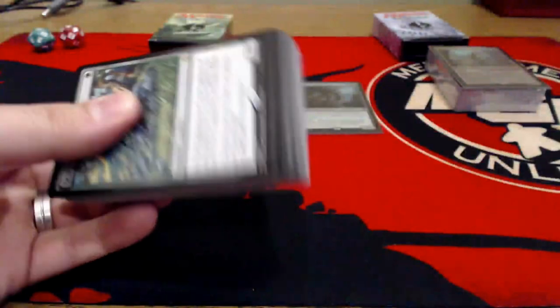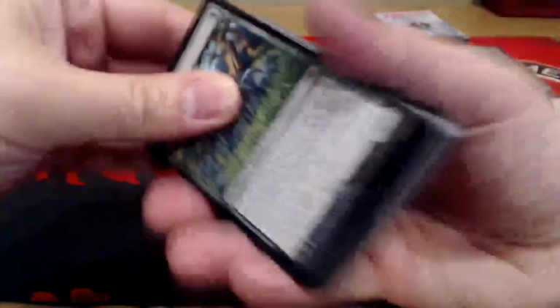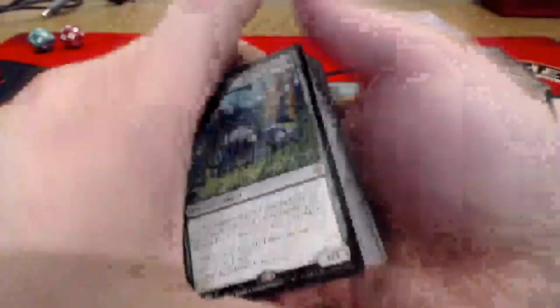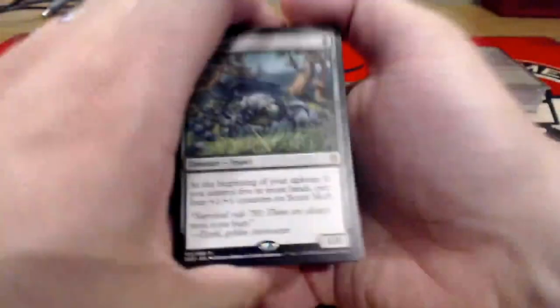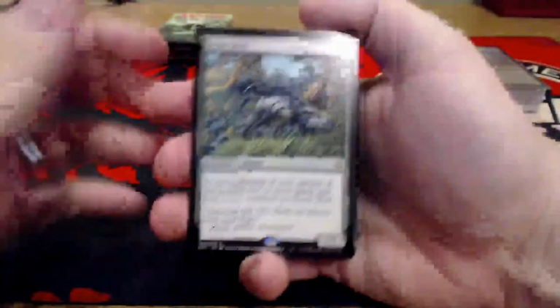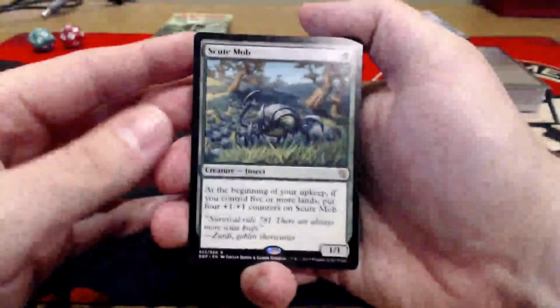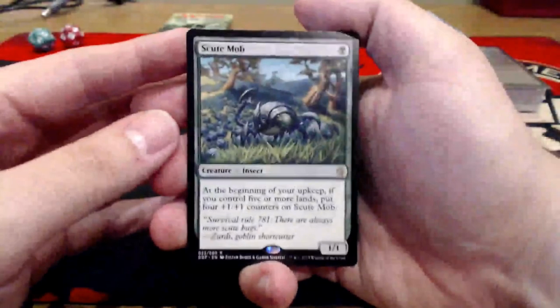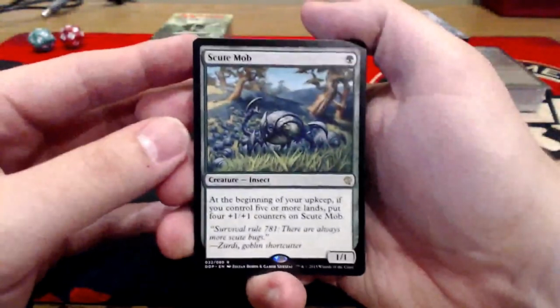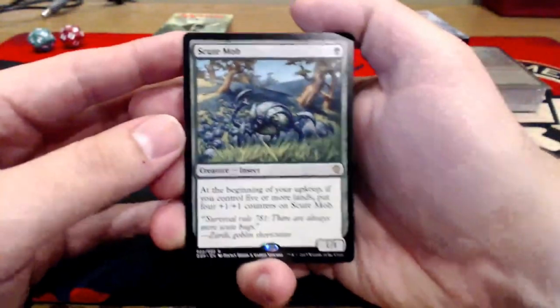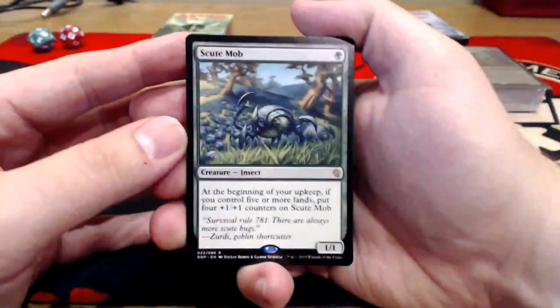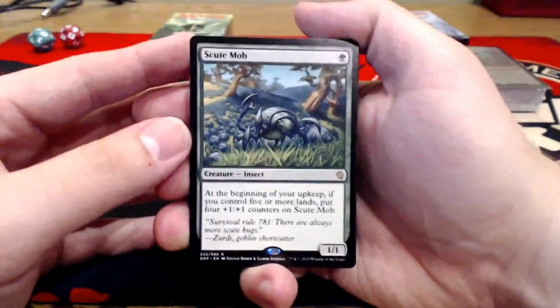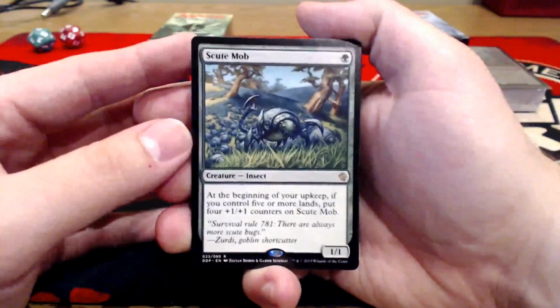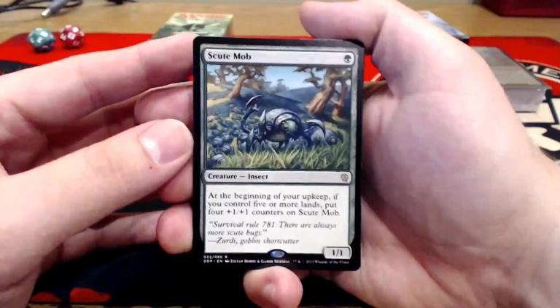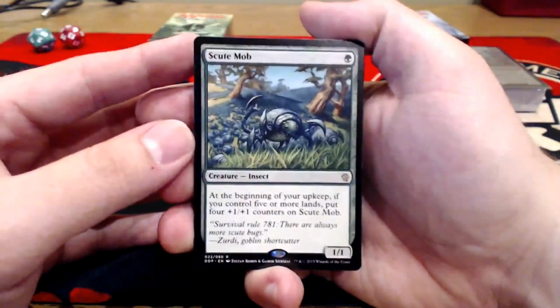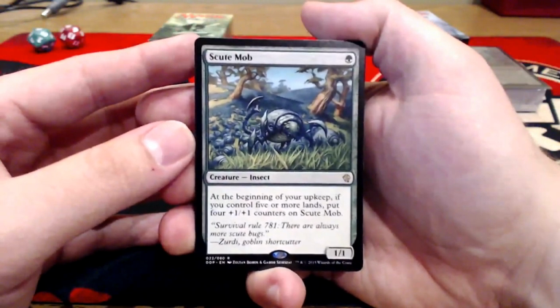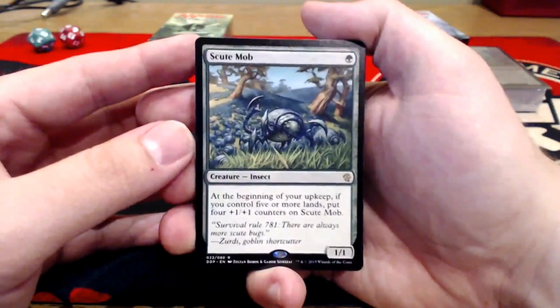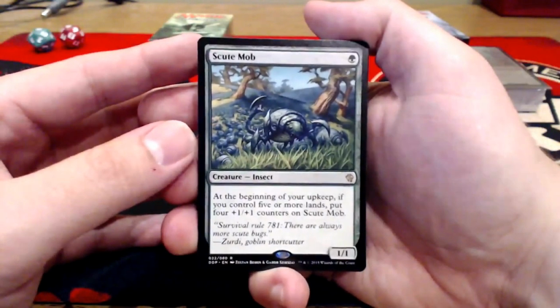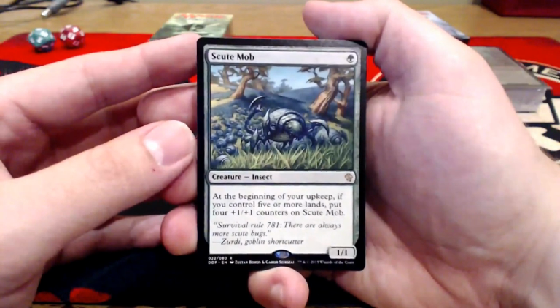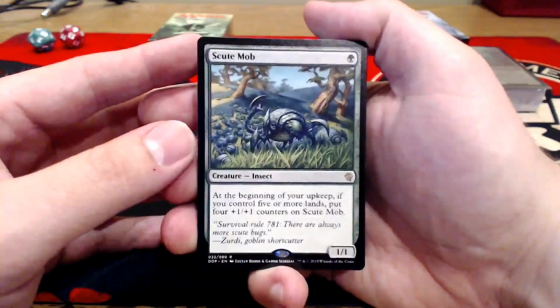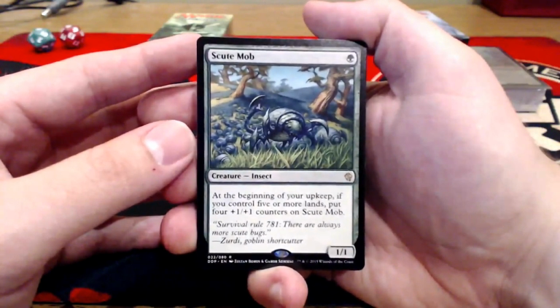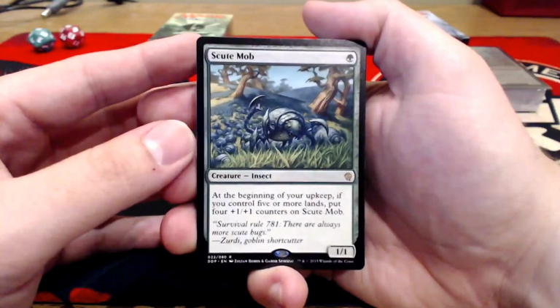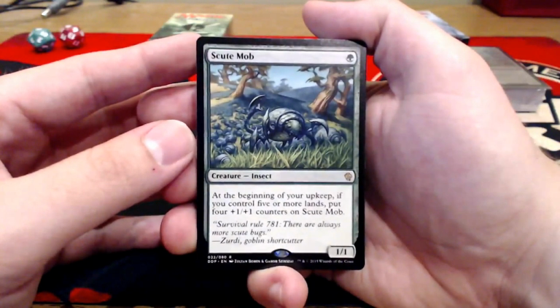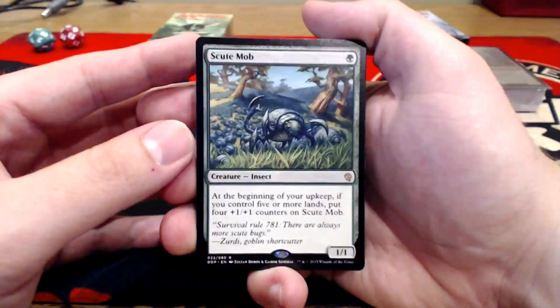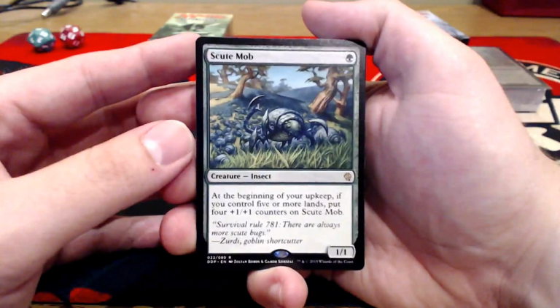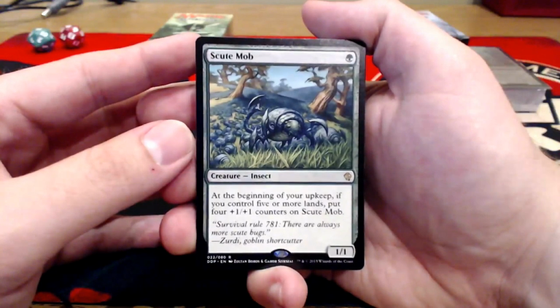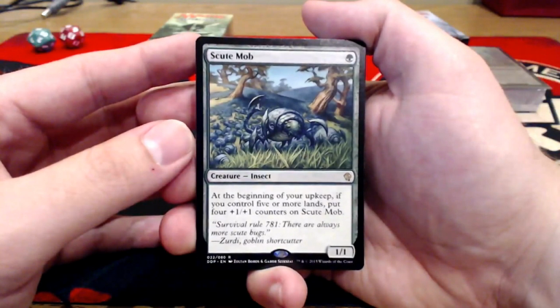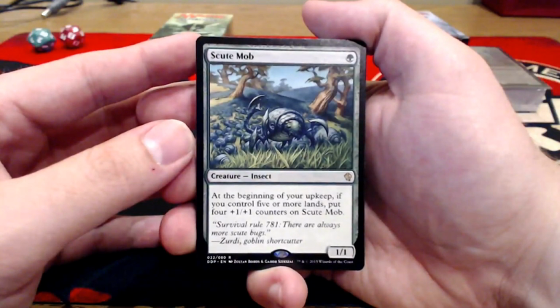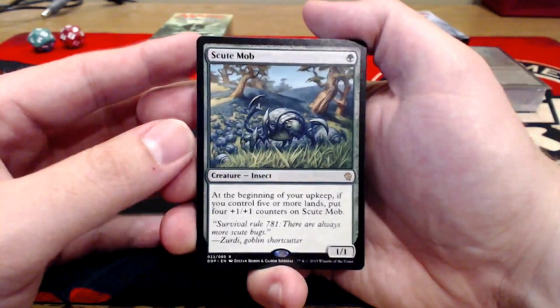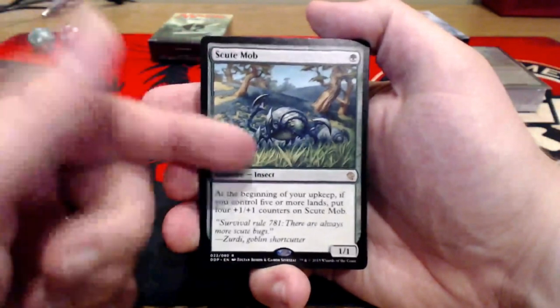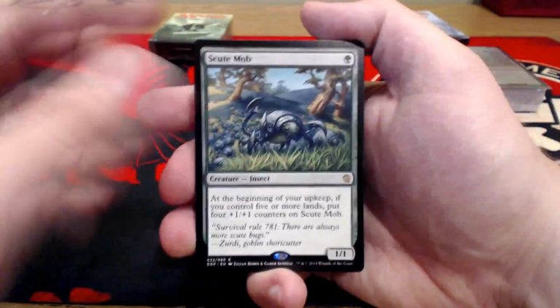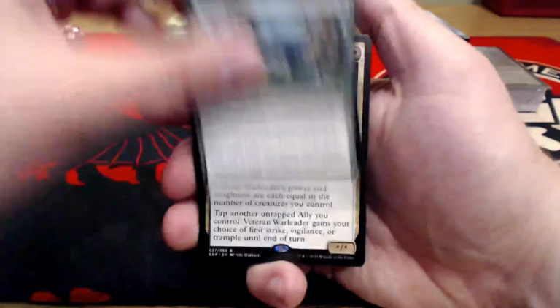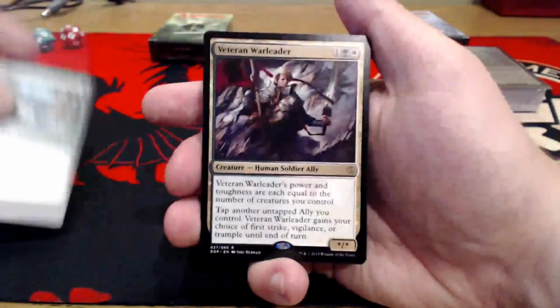Another rare right off the top here is going to be Scythe Mob — definitely seen these around, it was just reprinted in one of the Modern Masters sets, I believe. One green for a 1/1. At the beginning of your upkeep, if you control five or more lands, put four +1/+1 counters on it. It gets really out of control real quick.